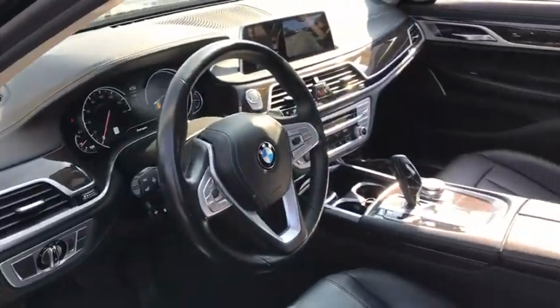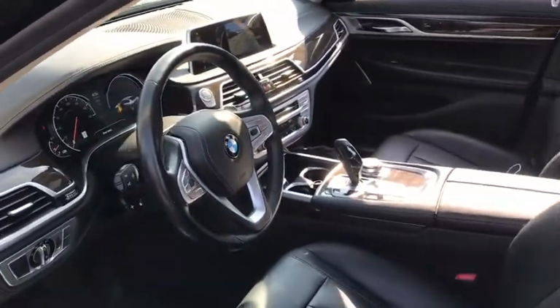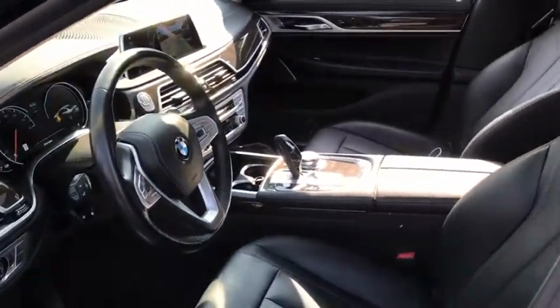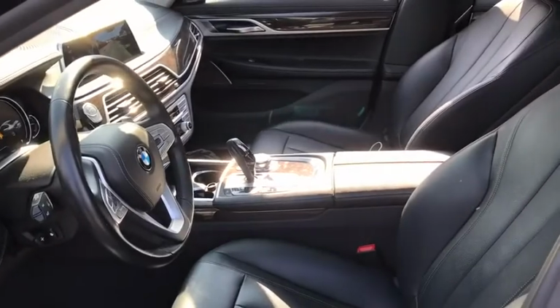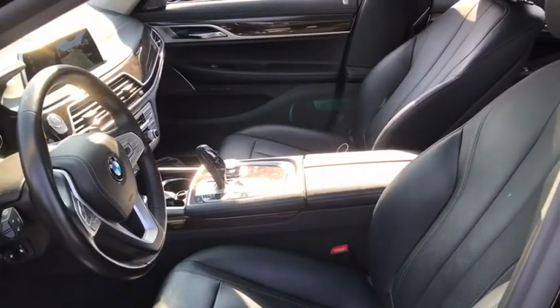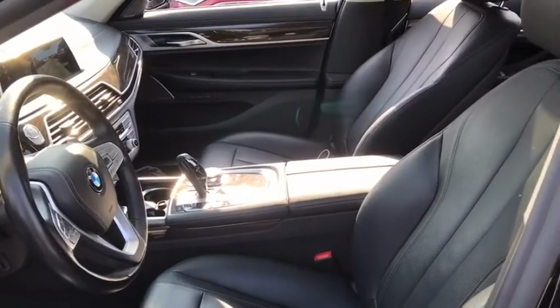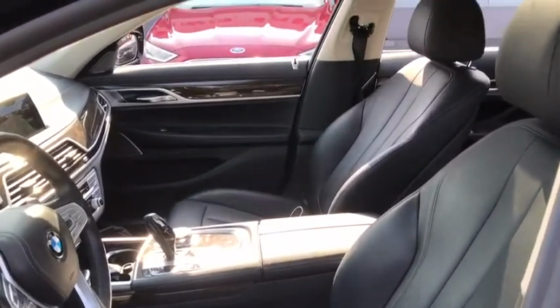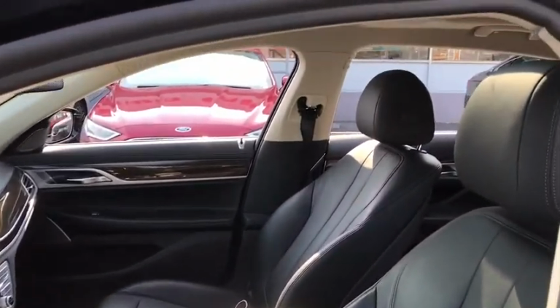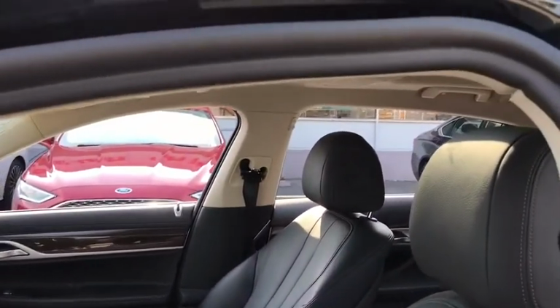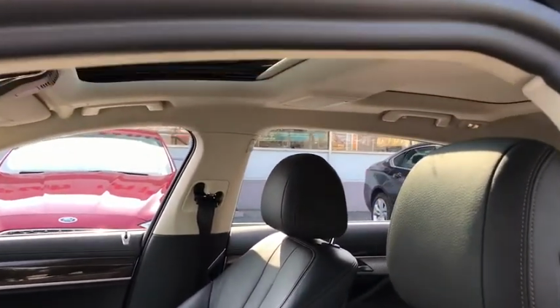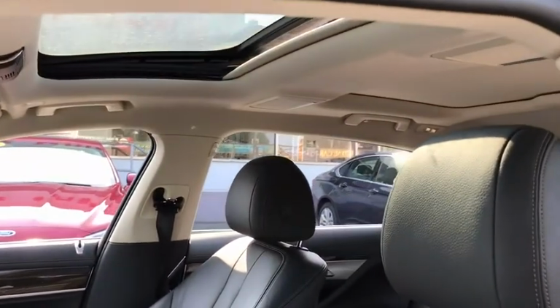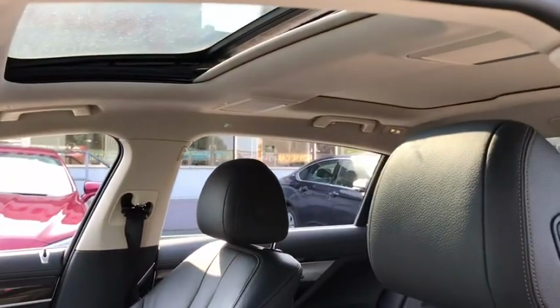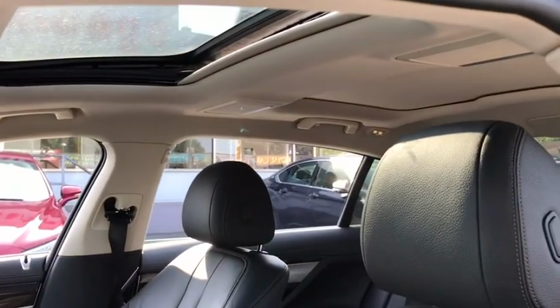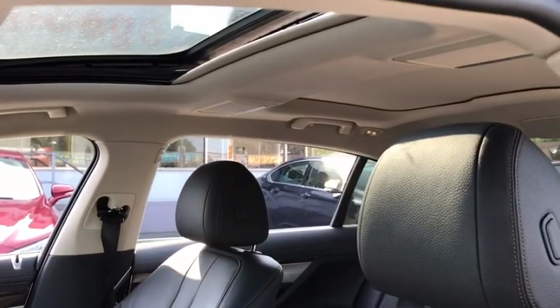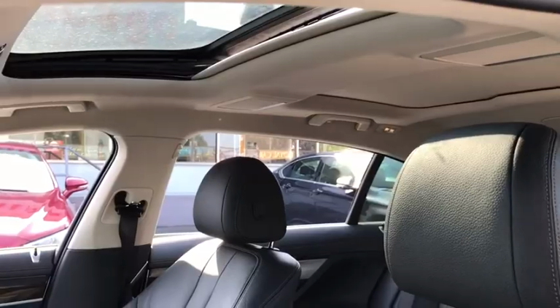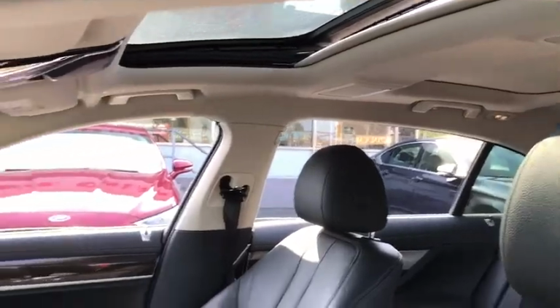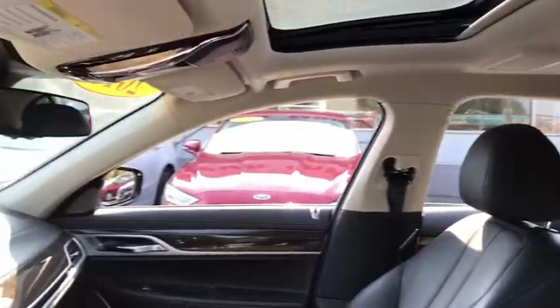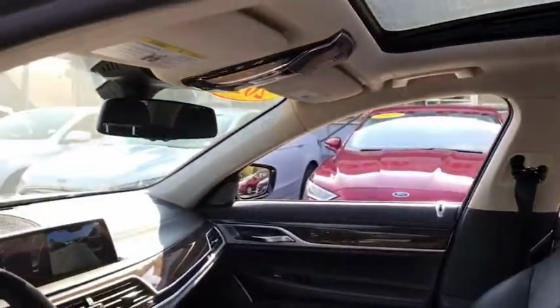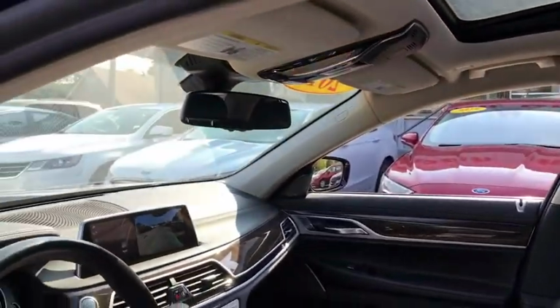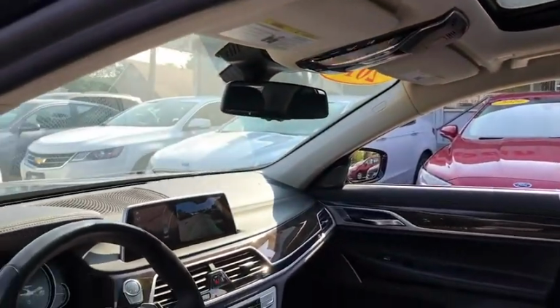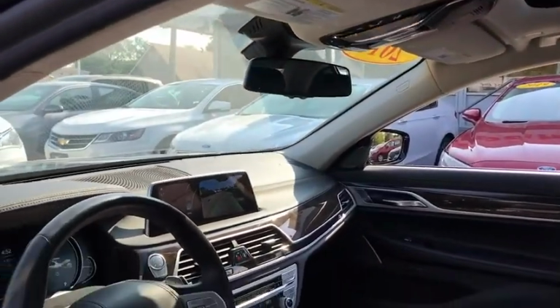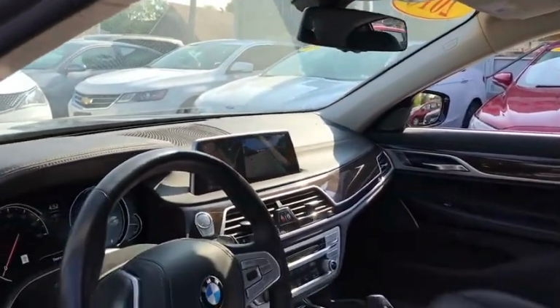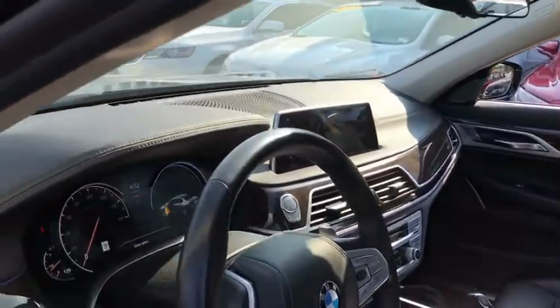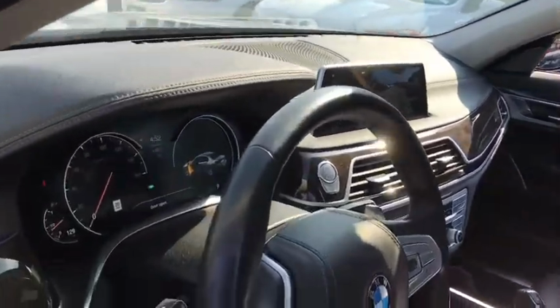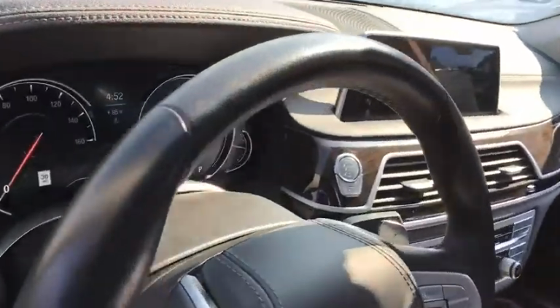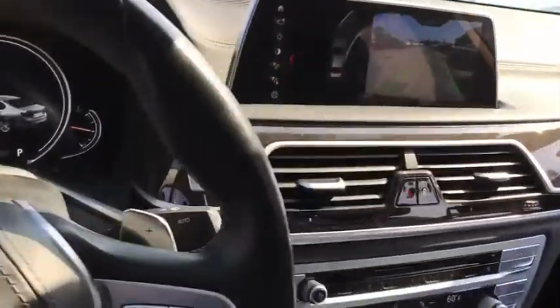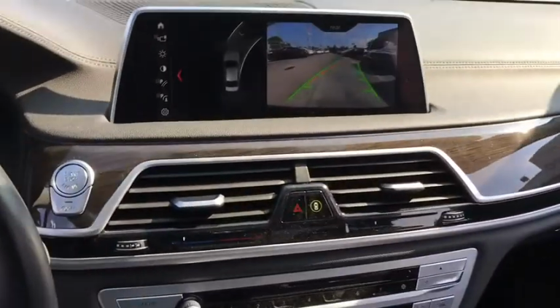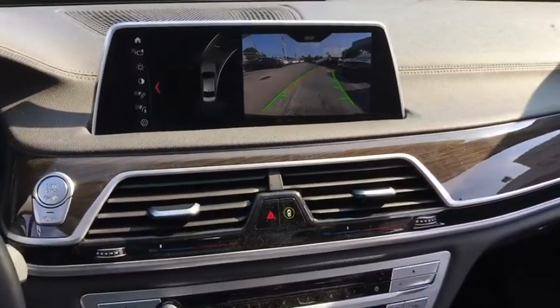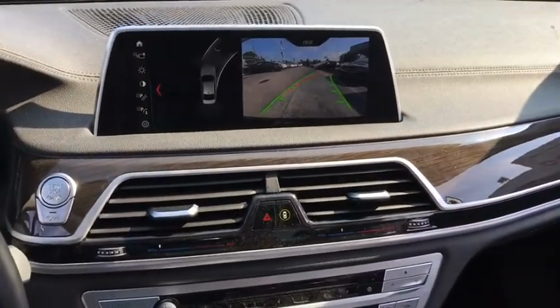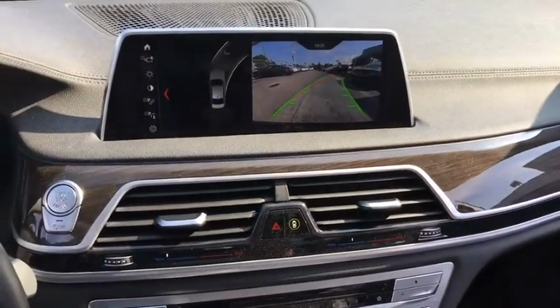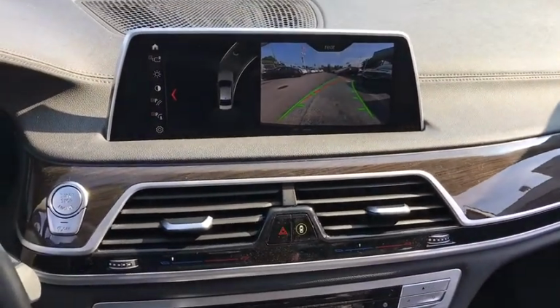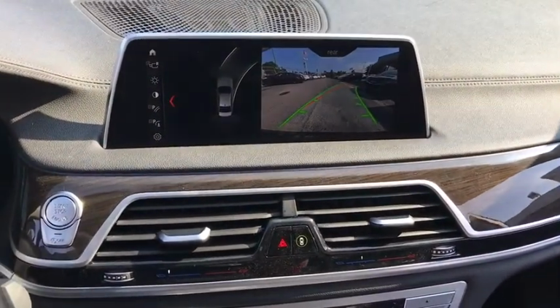Here are some of this vehicle's great options: backup camera, all-wheel drive, anti-lock braking system, steering wheel audio control, power passenger seat, lane departure warning, keyless entry, power liftgate, traction control, stability control.